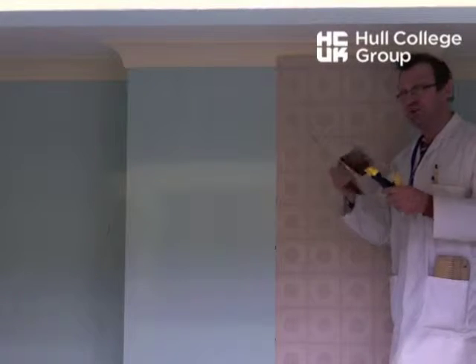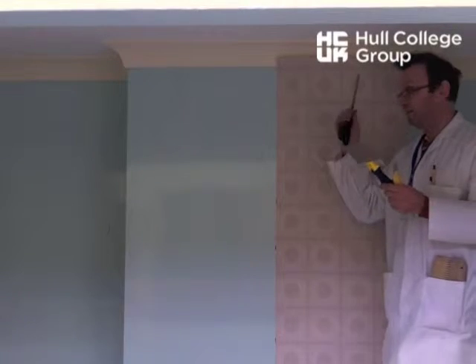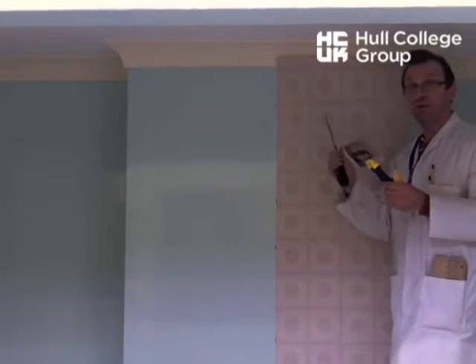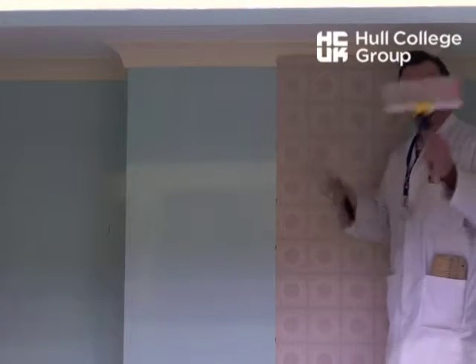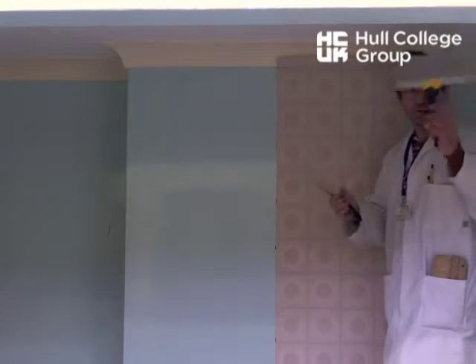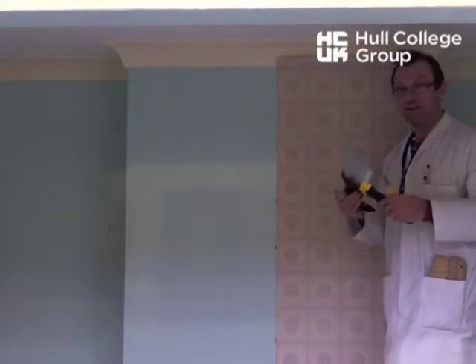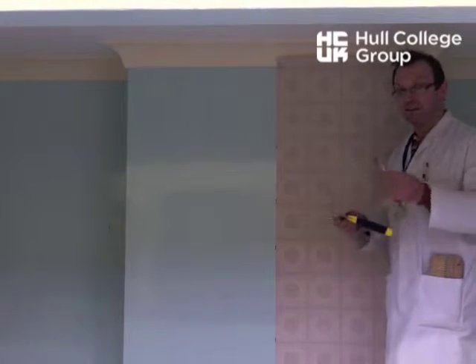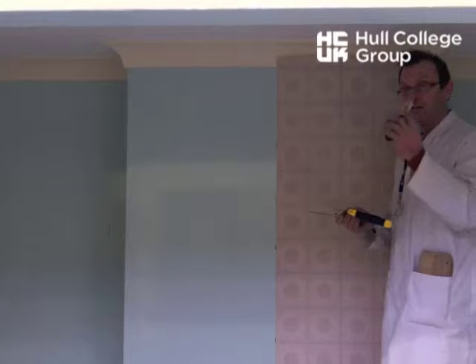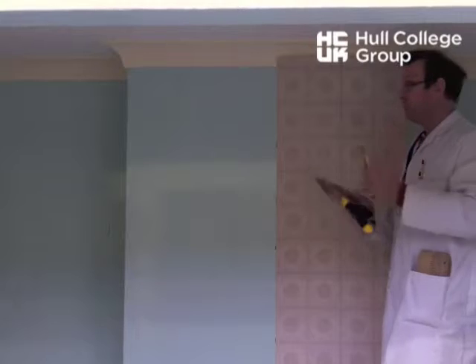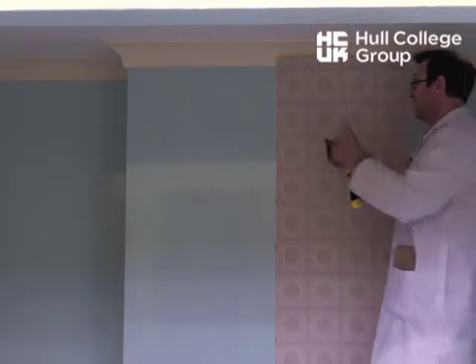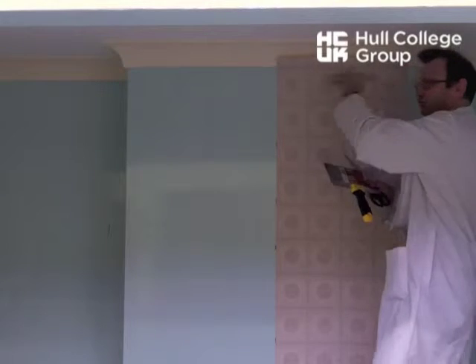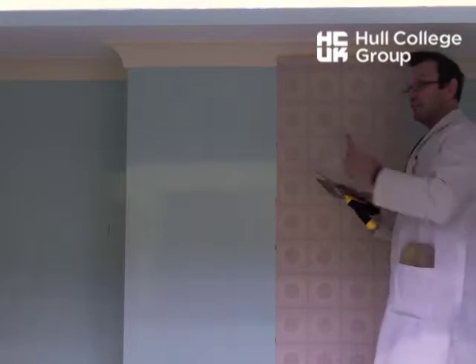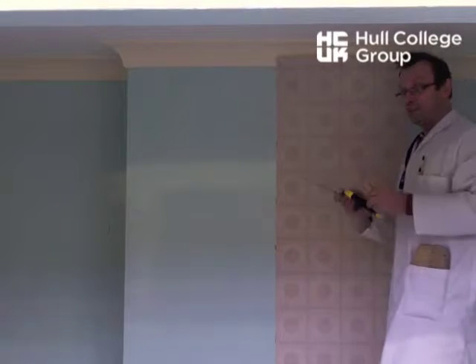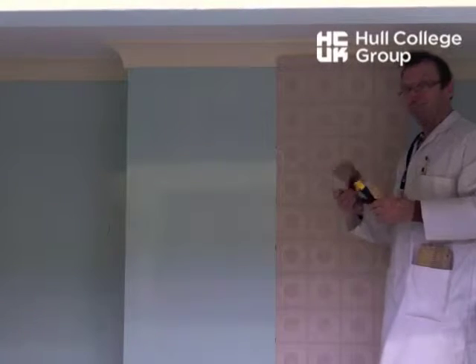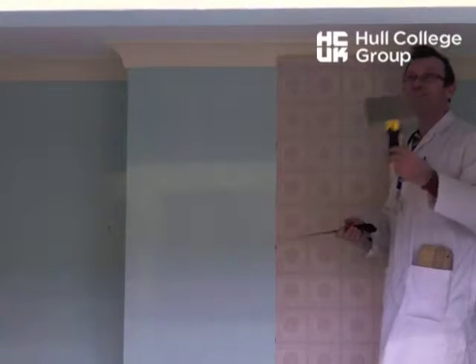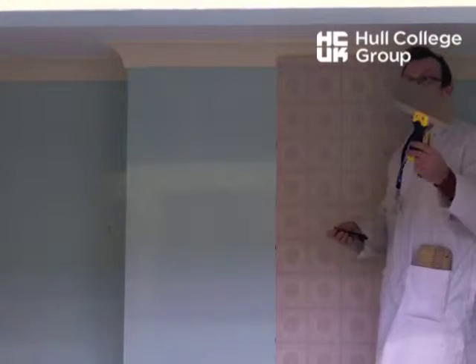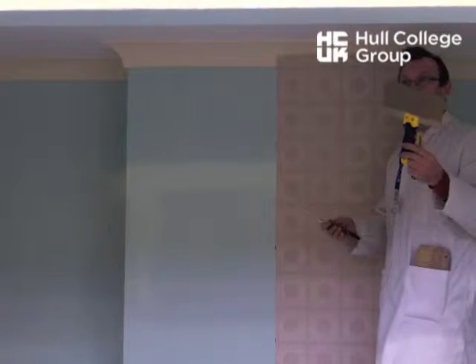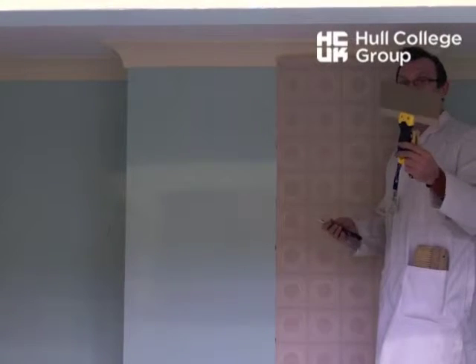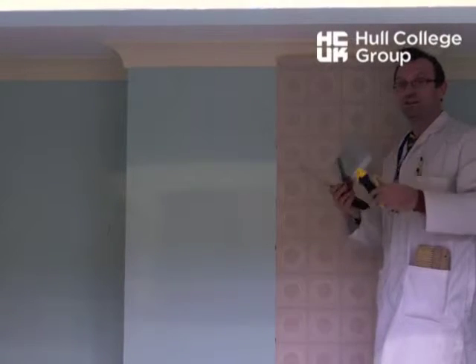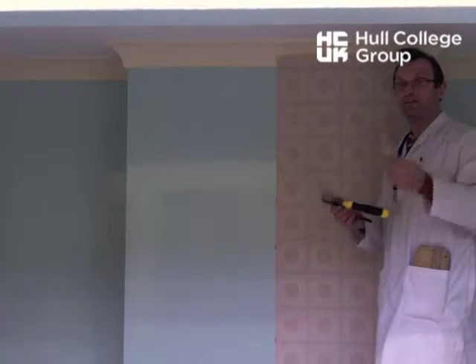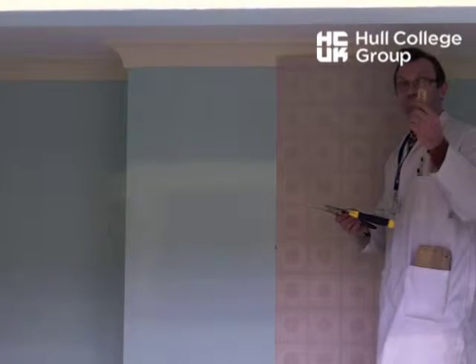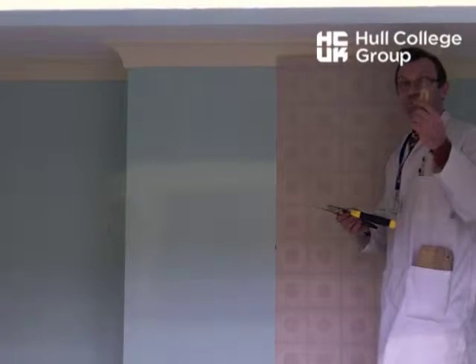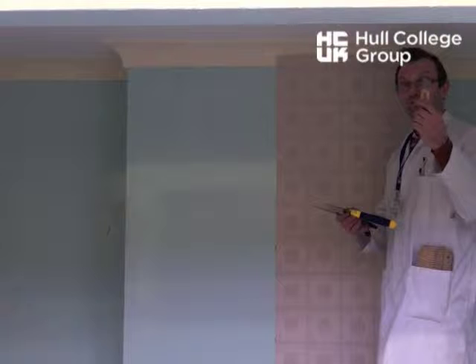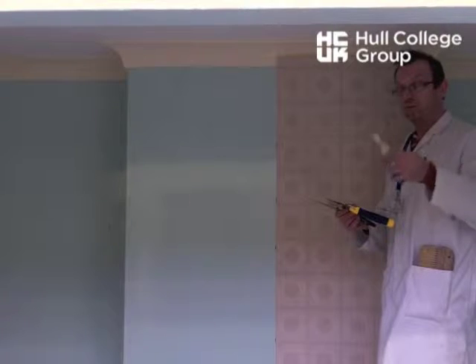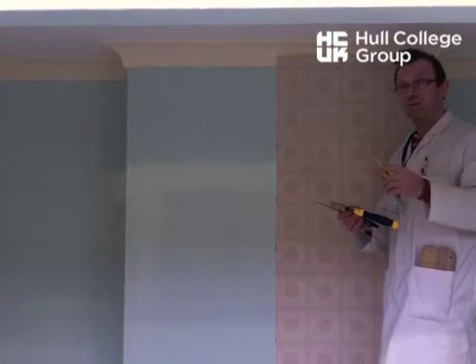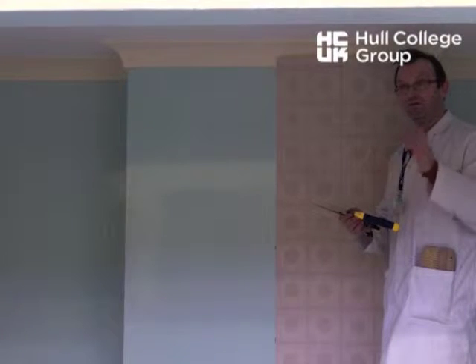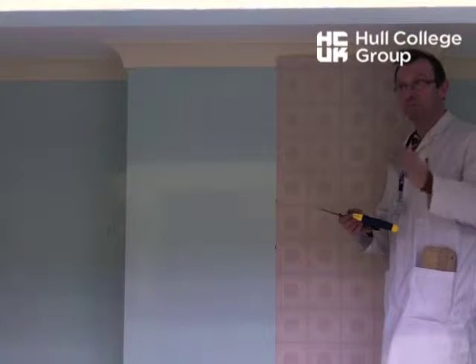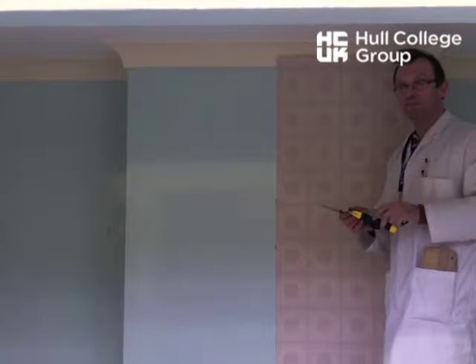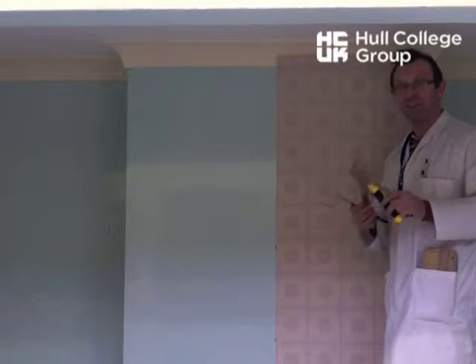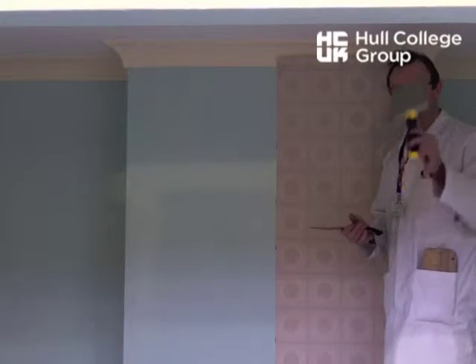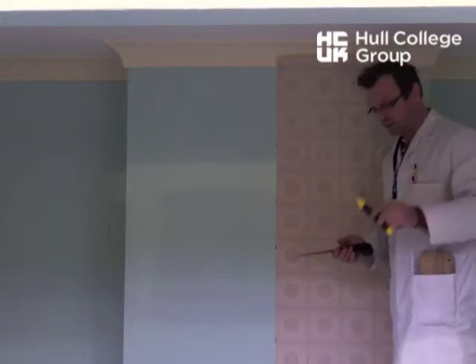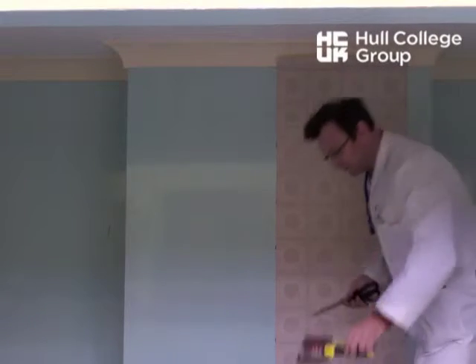Just in case your paper won't cut cleanly — if you start cutting with a Stanley knife and it starts ripping, stop. Because obviously the blade's blunt, or some papers are like that and you need to cut them with shears instead.